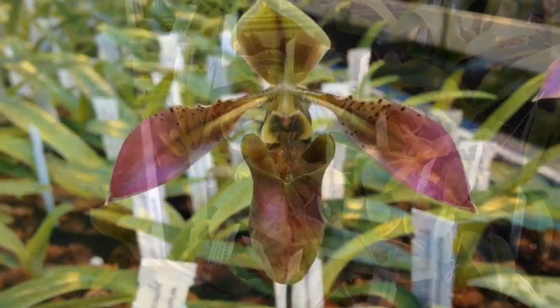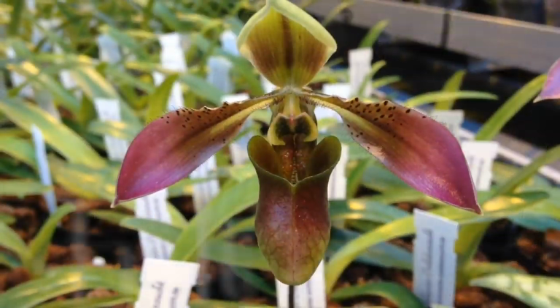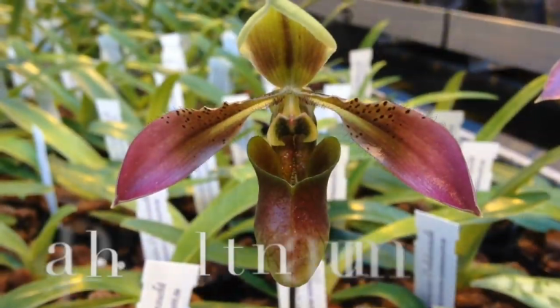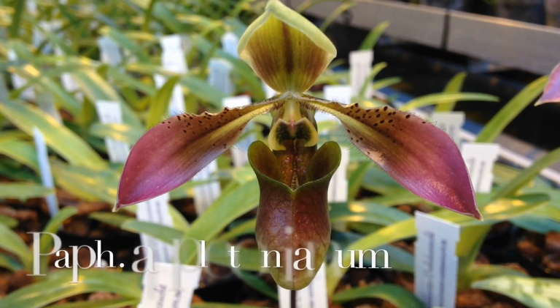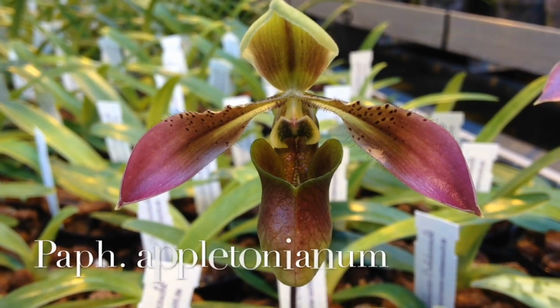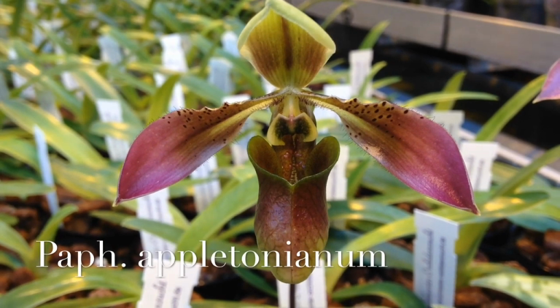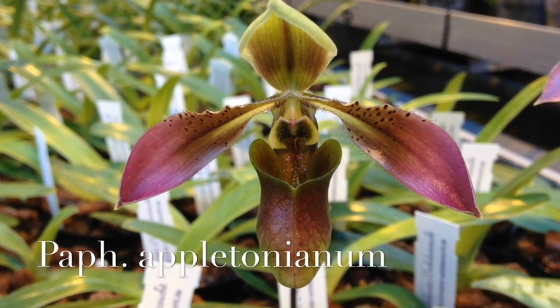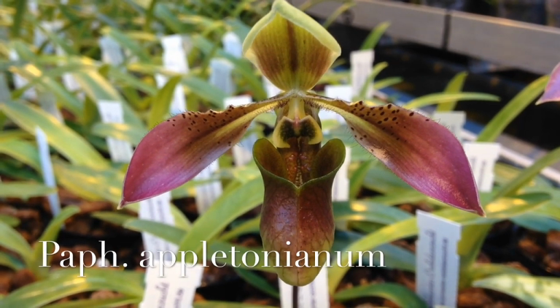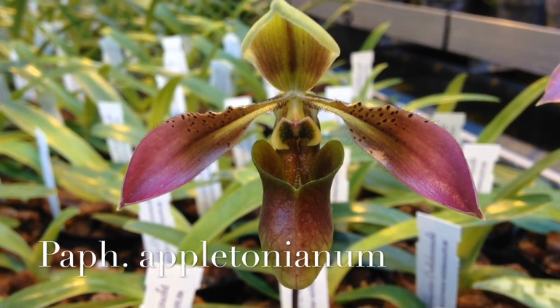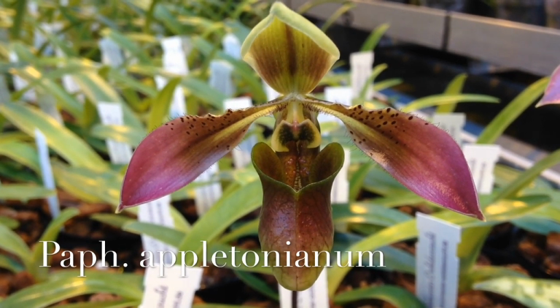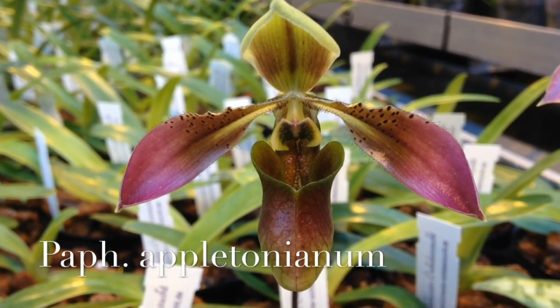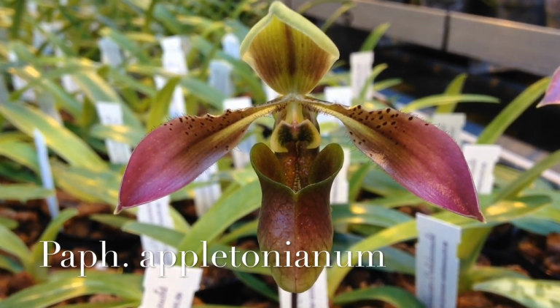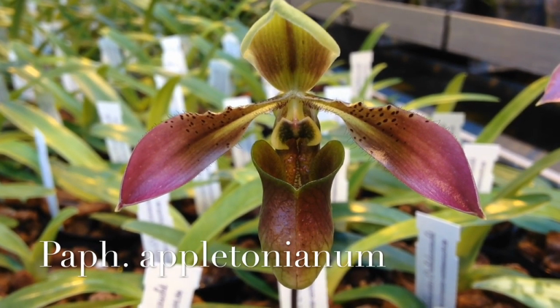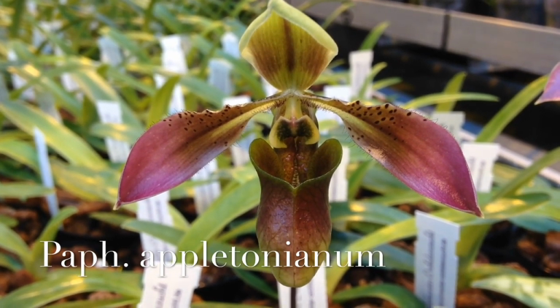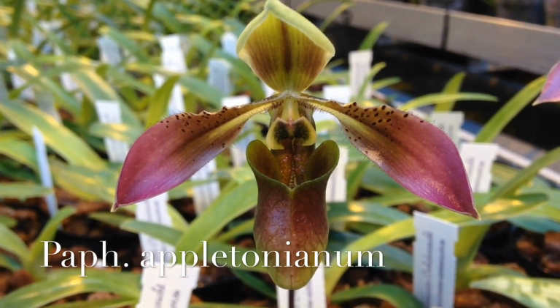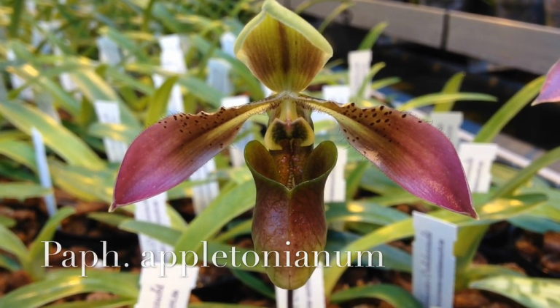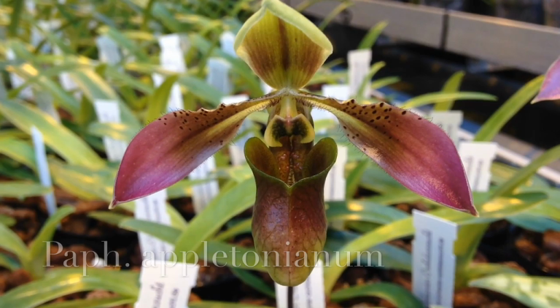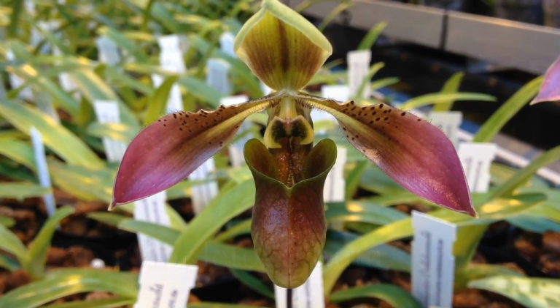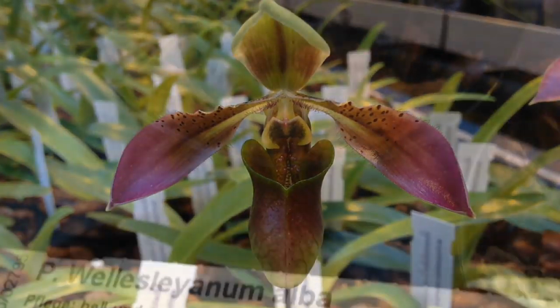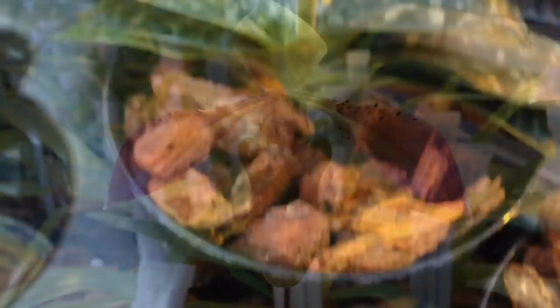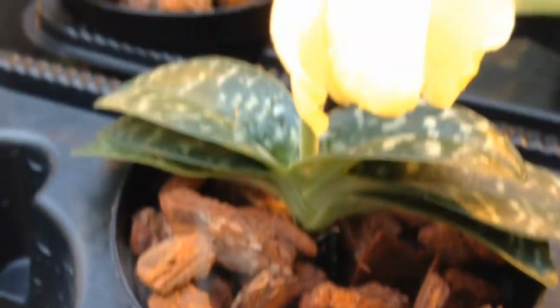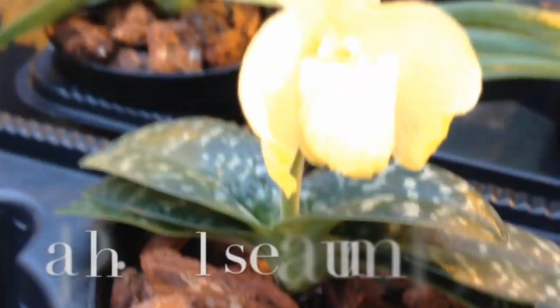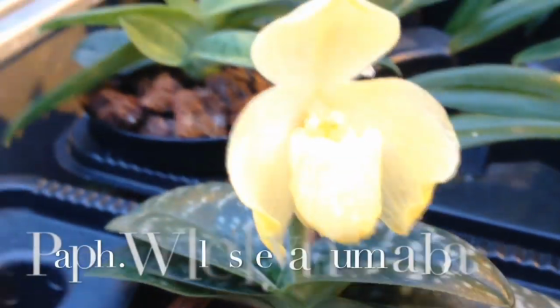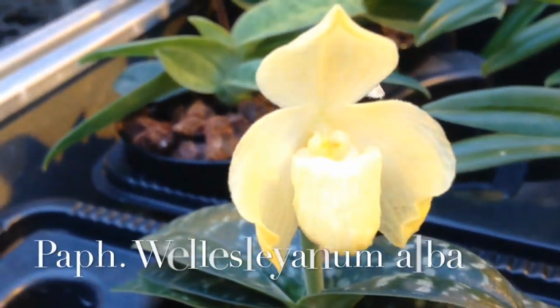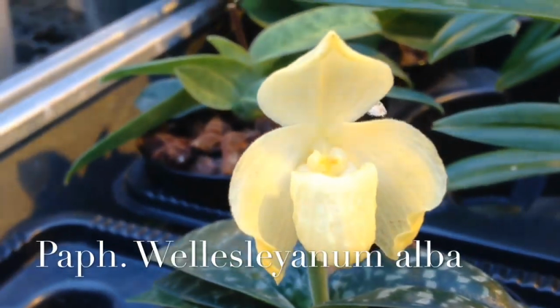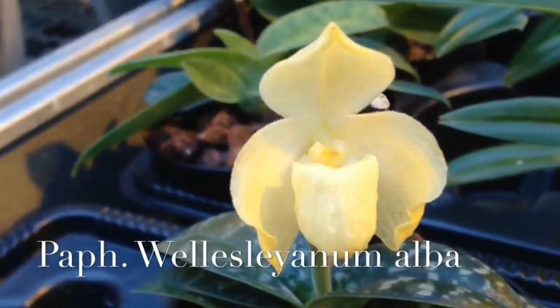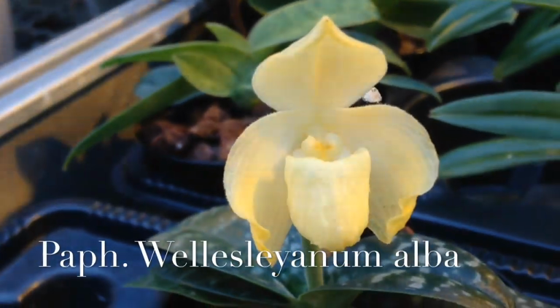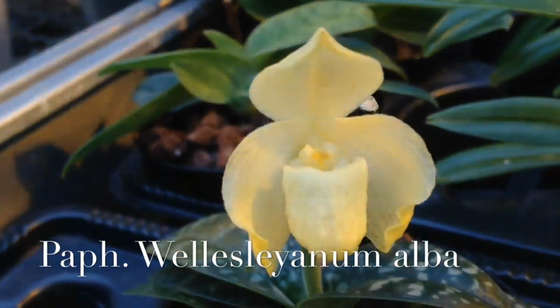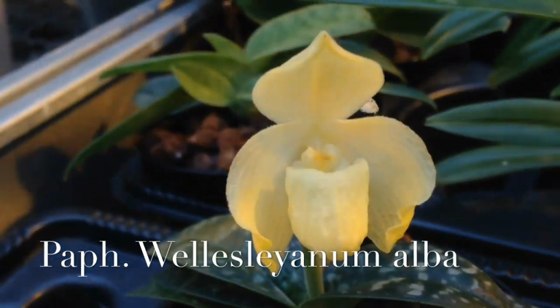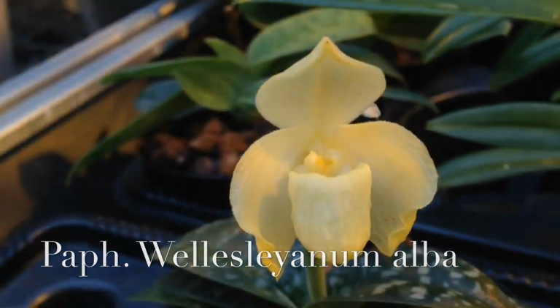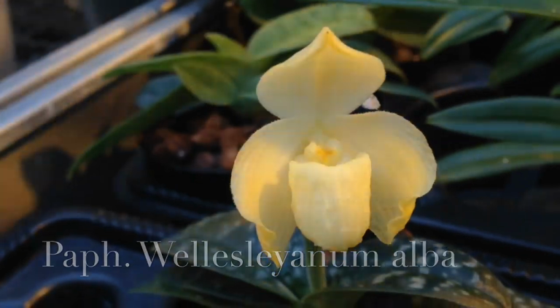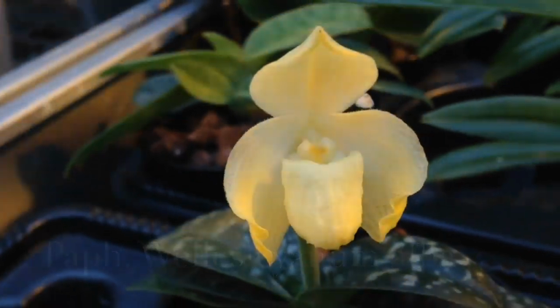This one is Paphiopedilum Appletonianum. And the last one is Paphiopedilum Wellseleianum Alba — the flower is fading already but I still wanted to show it to you.